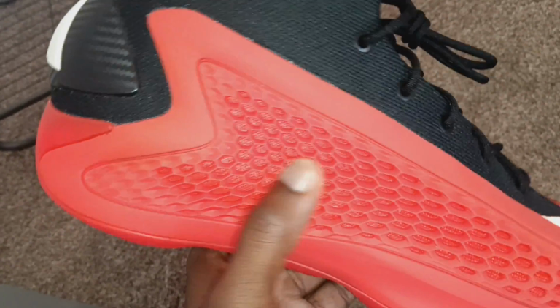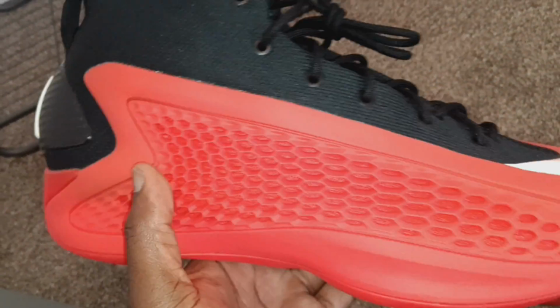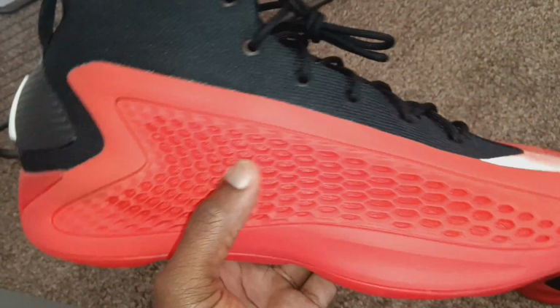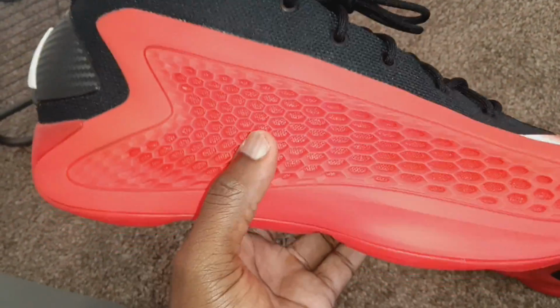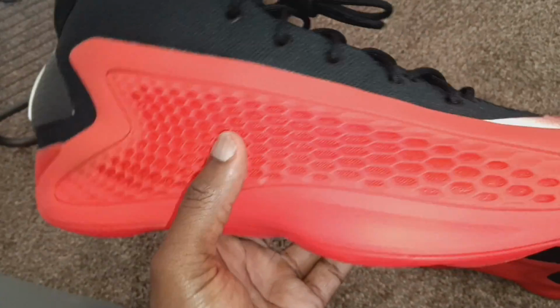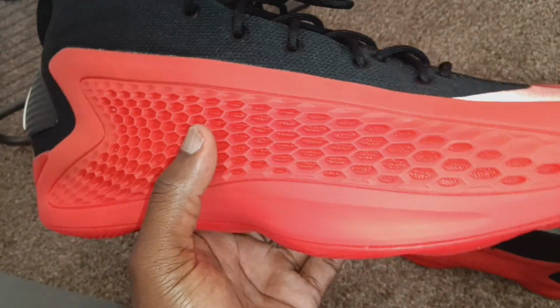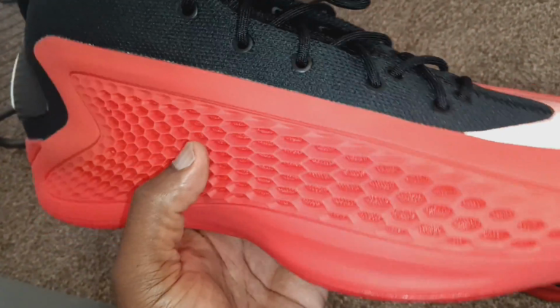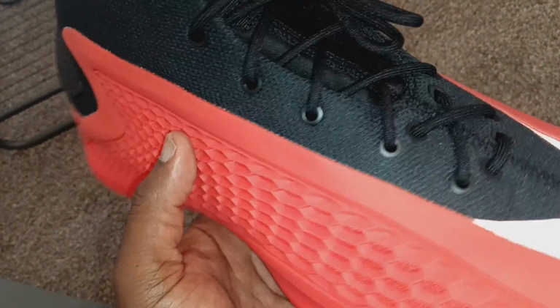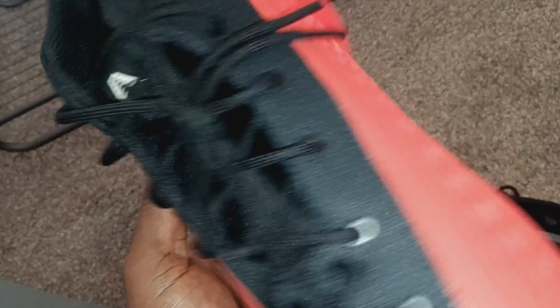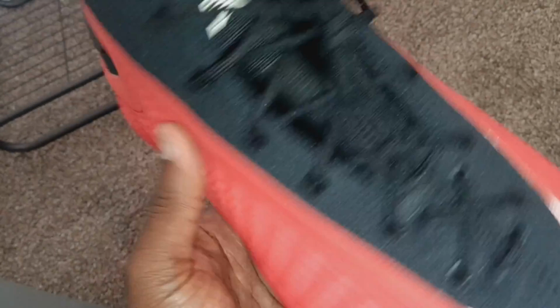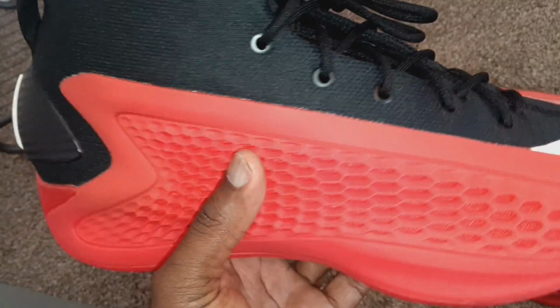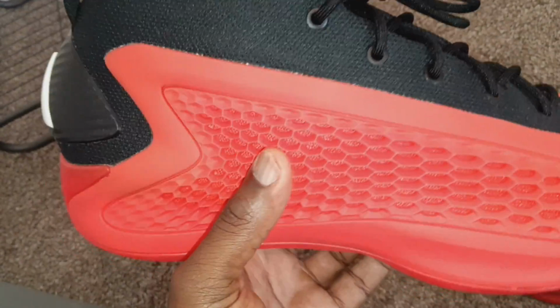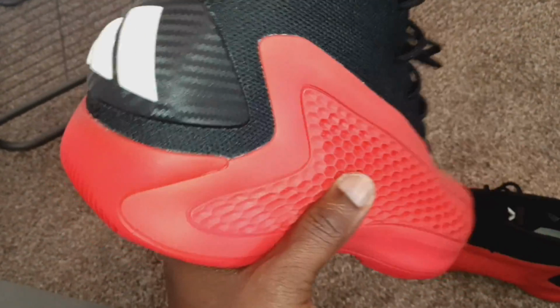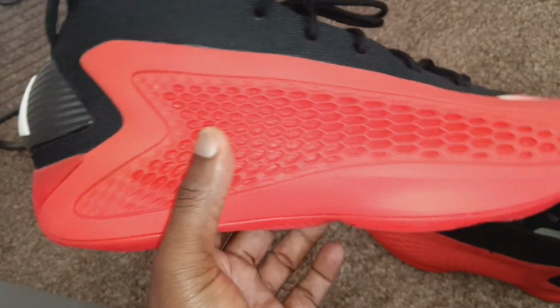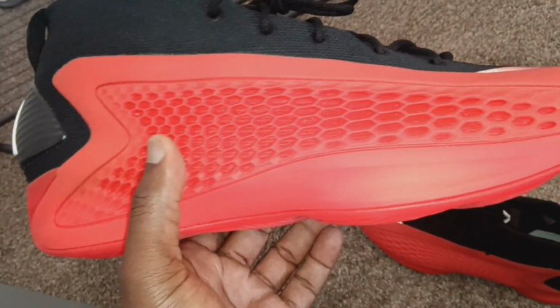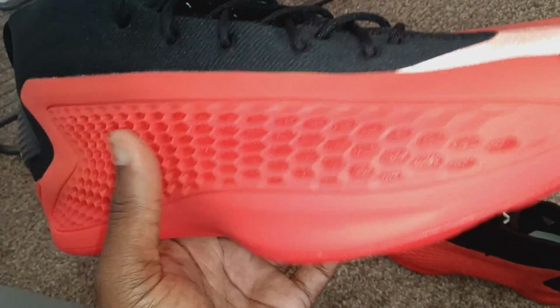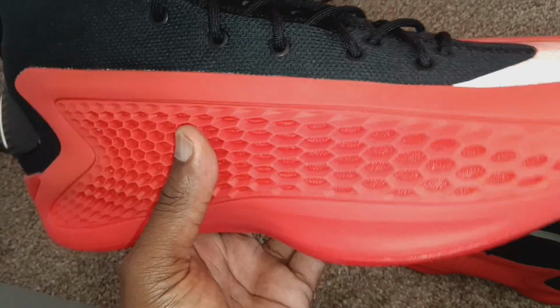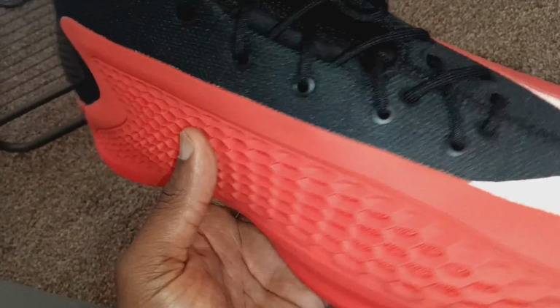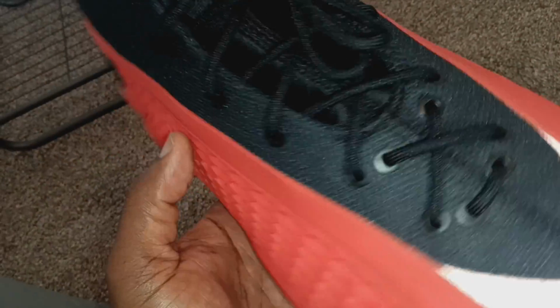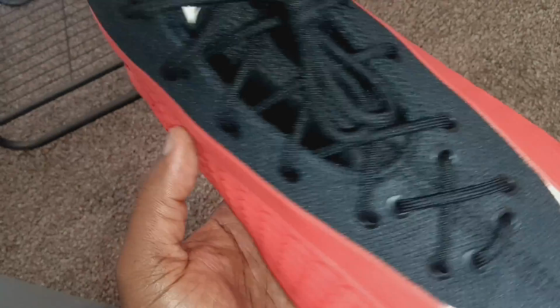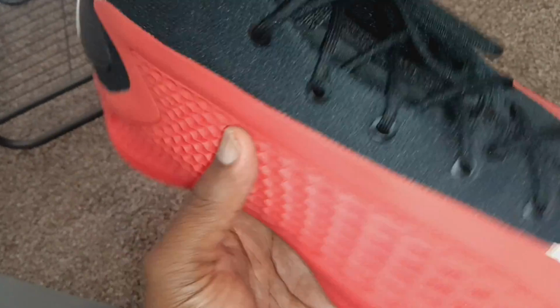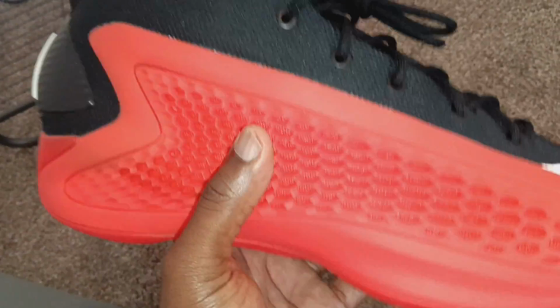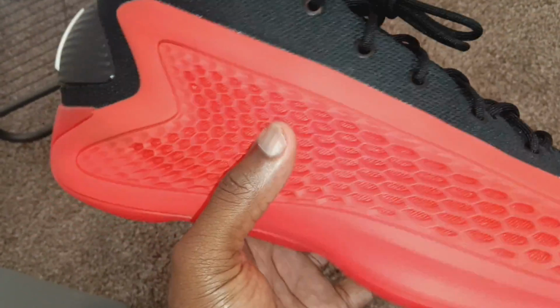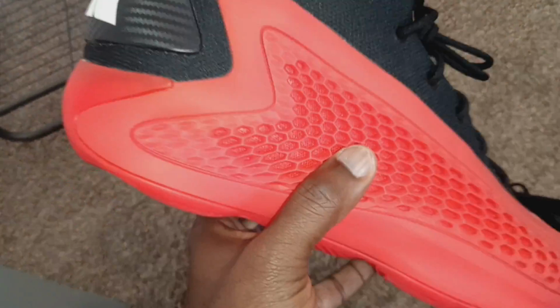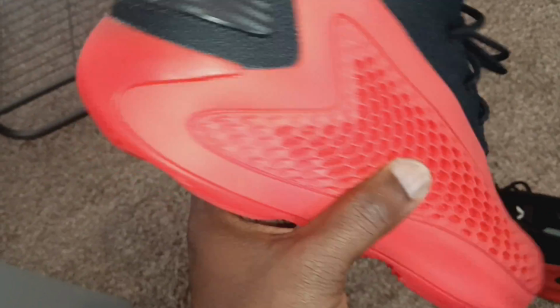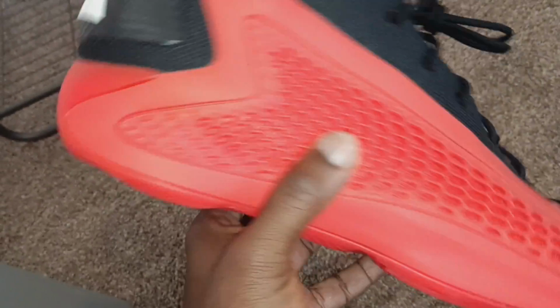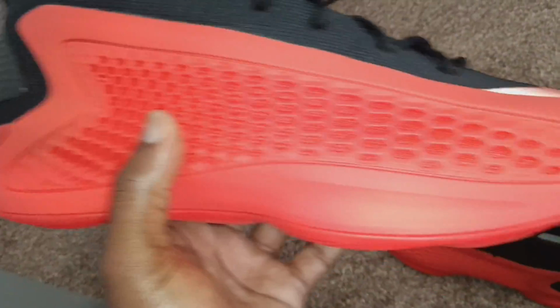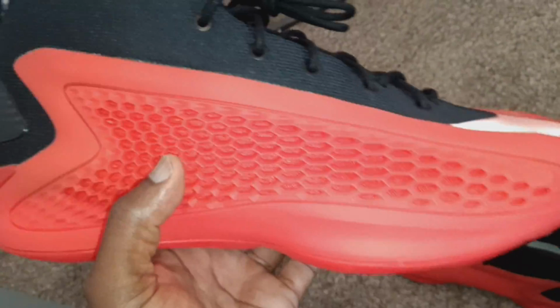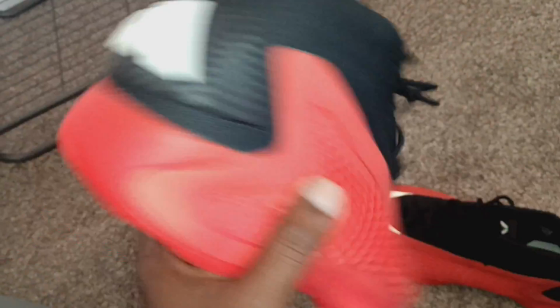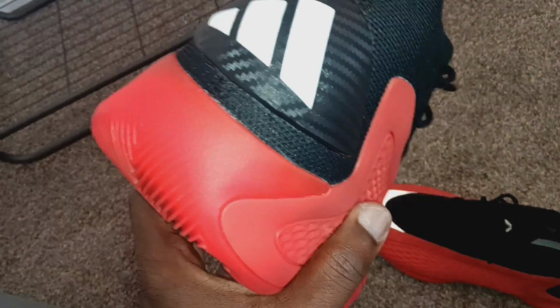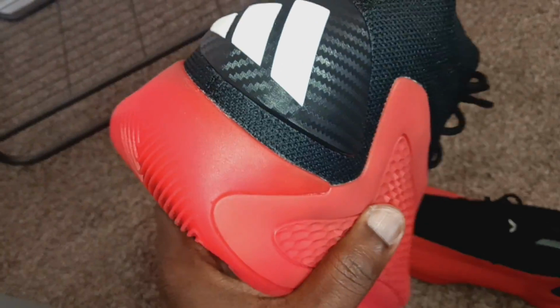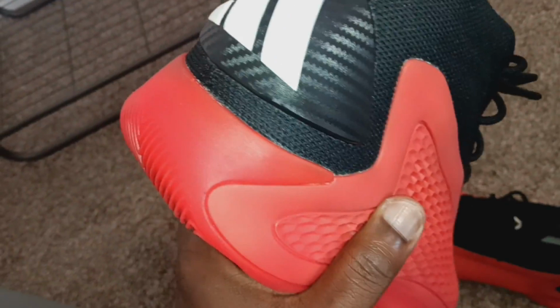I want to see newer models, newer designs, new ideas, futuristic stuff — stuff that's evolving and moving forward. I'm tired of retro this and retro that. All this retro stuff is getting old. So yeah, get your pair.